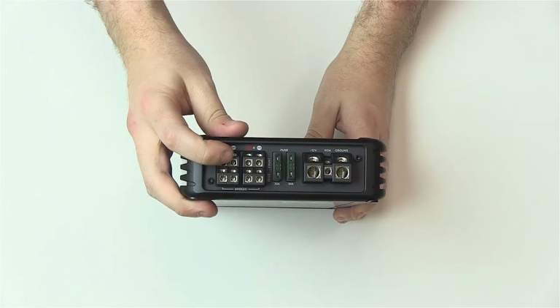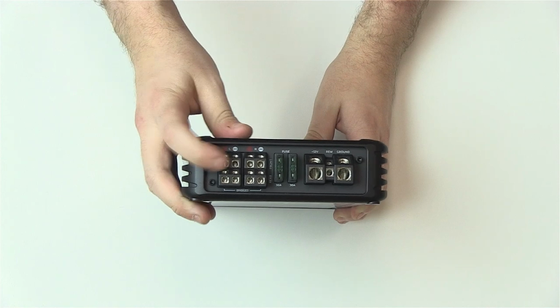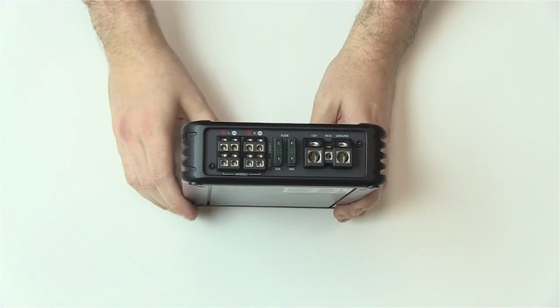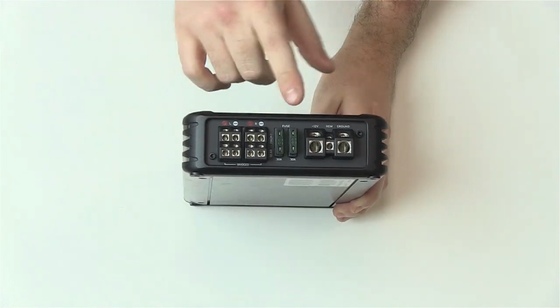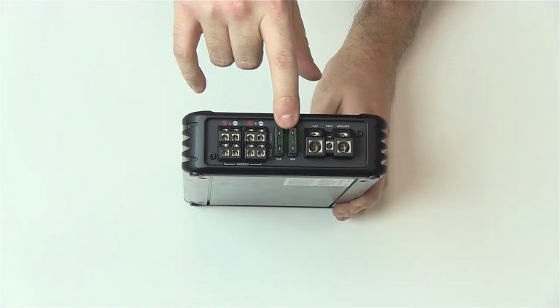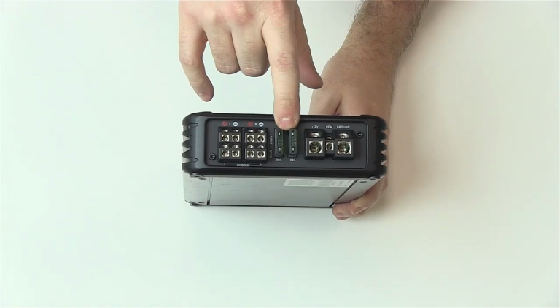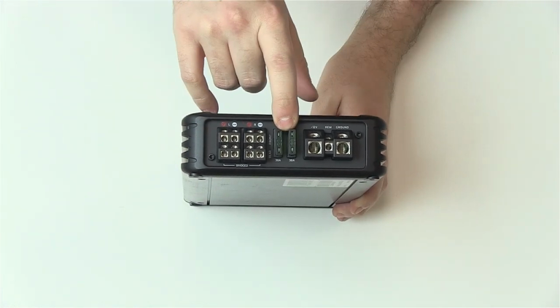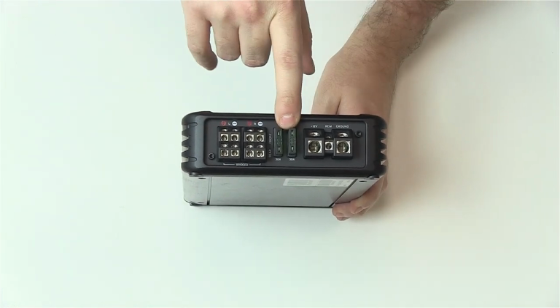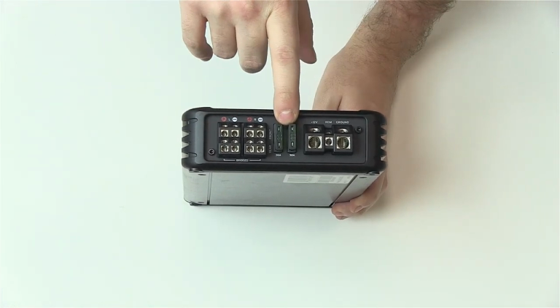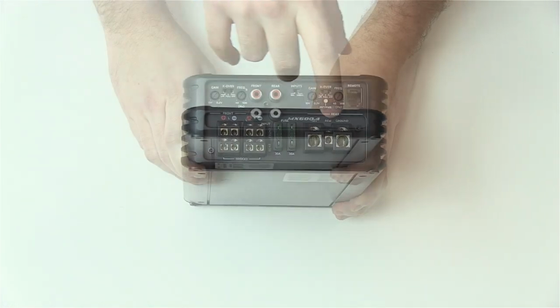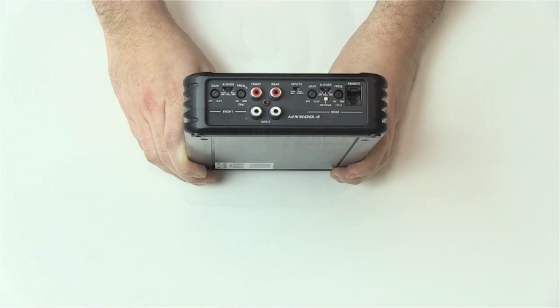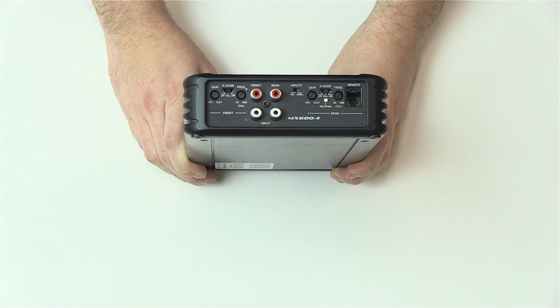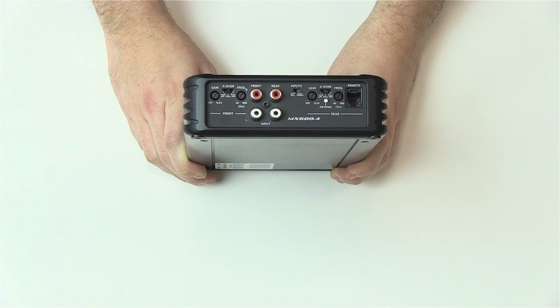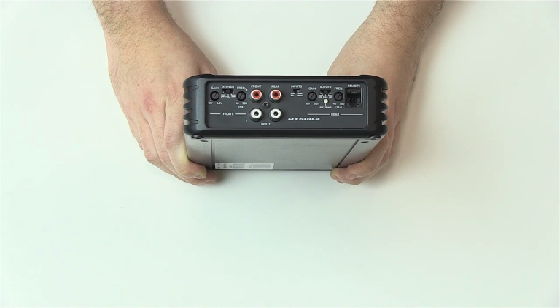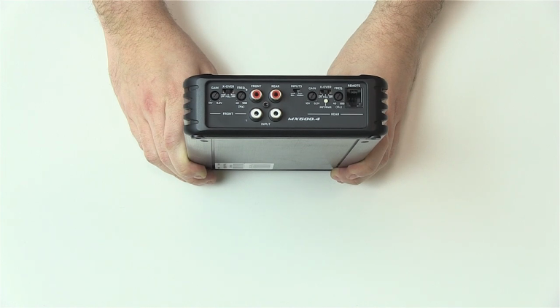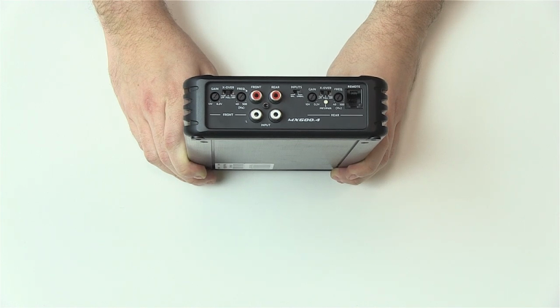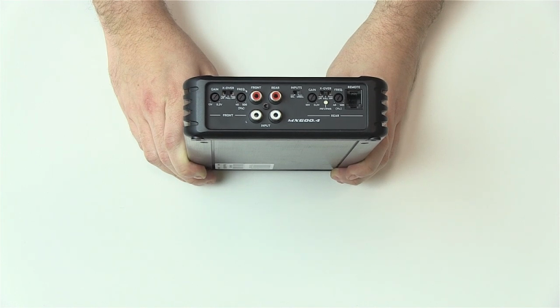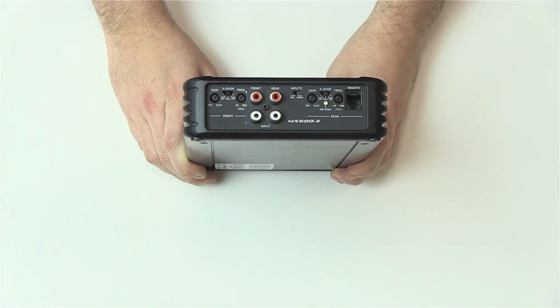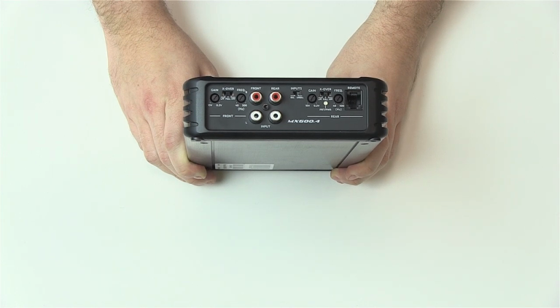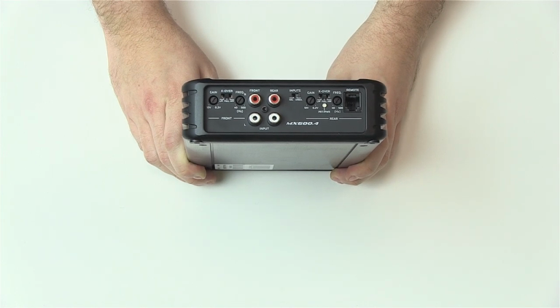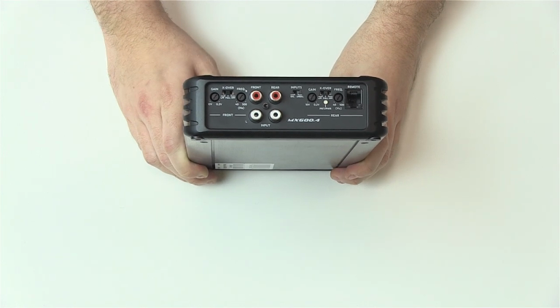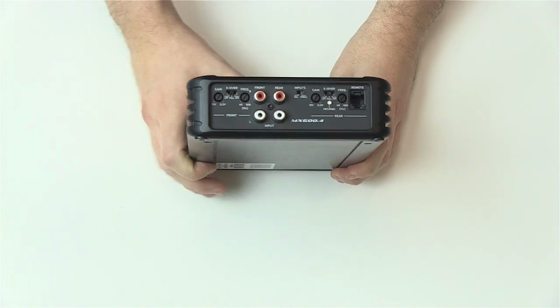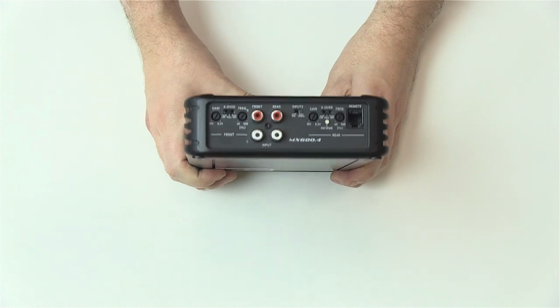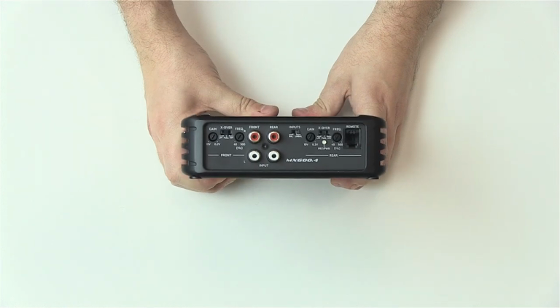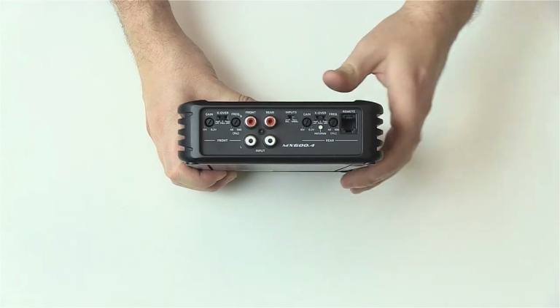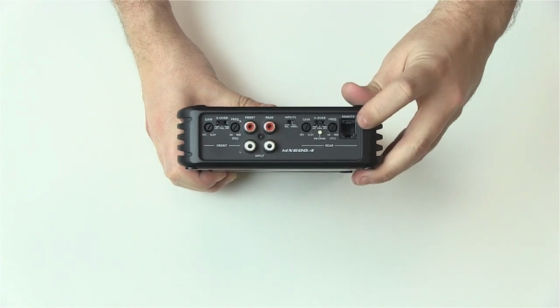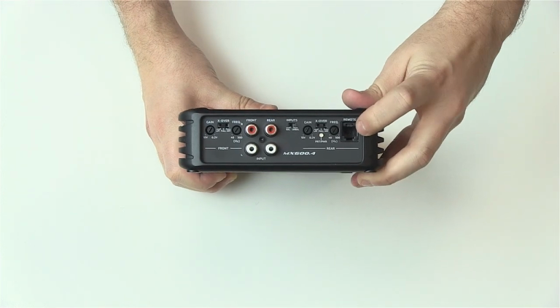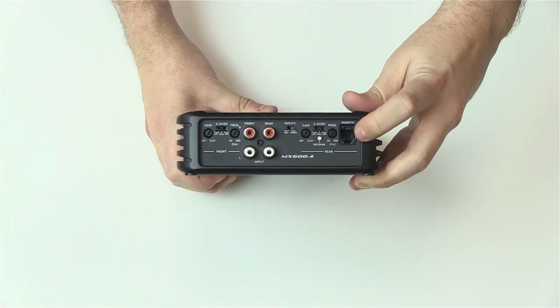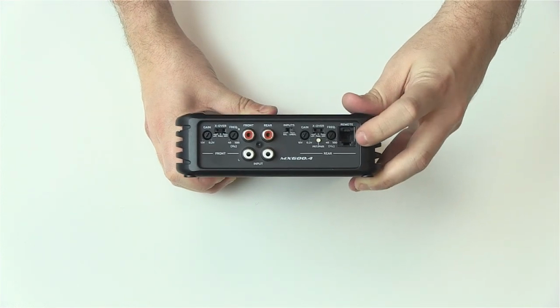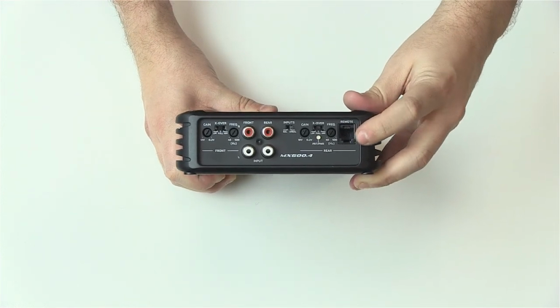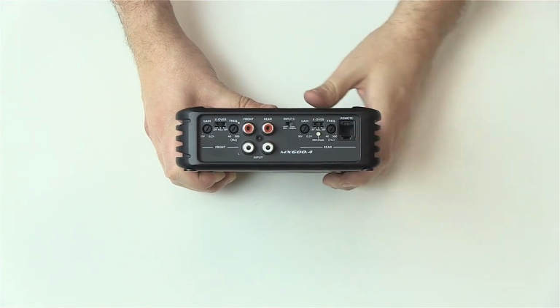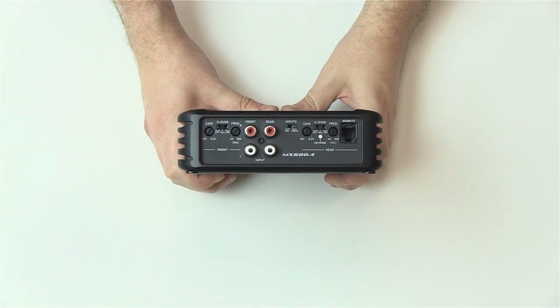The terminals come standard with dual 30 amp fuses. On the reverse side we have various features that alter the sound and signal, which include the gain, crossover frequency switches and dials, as well as a connection port for the included remote bass controller.